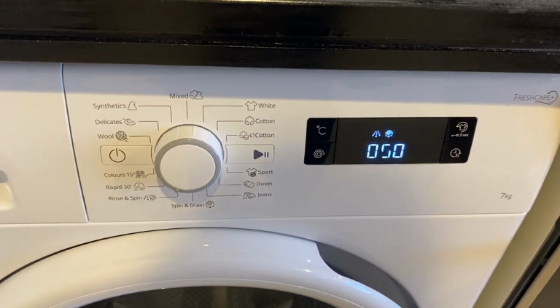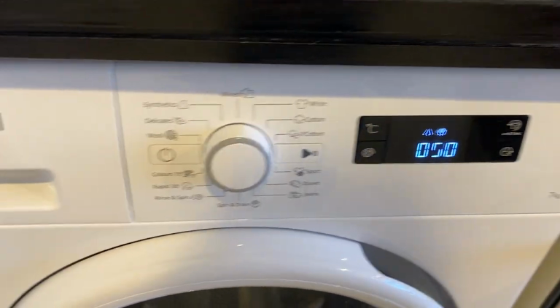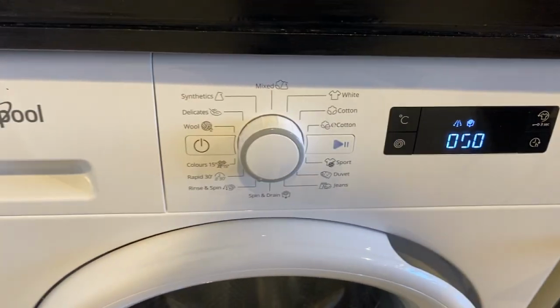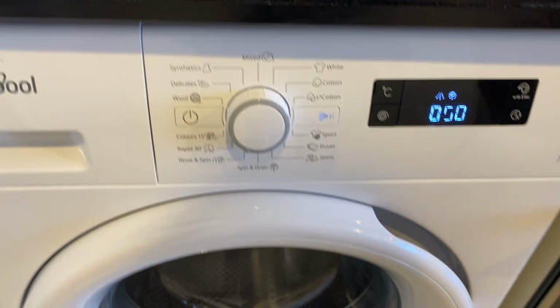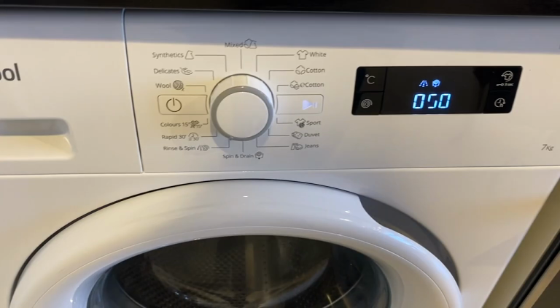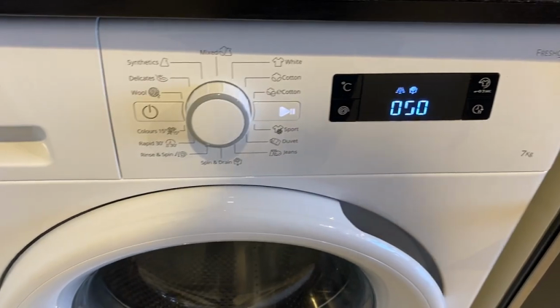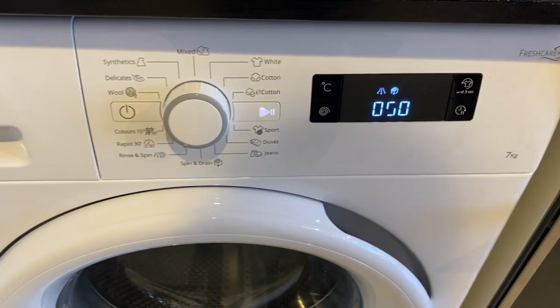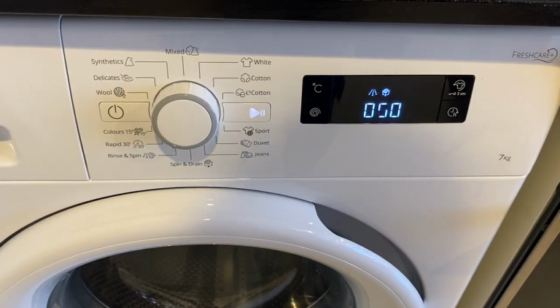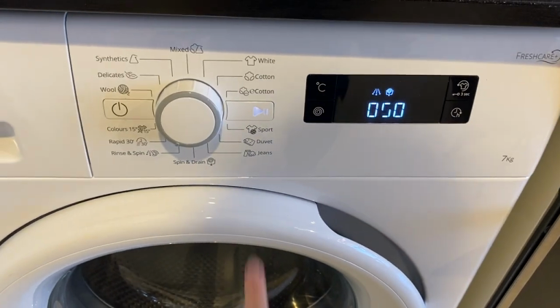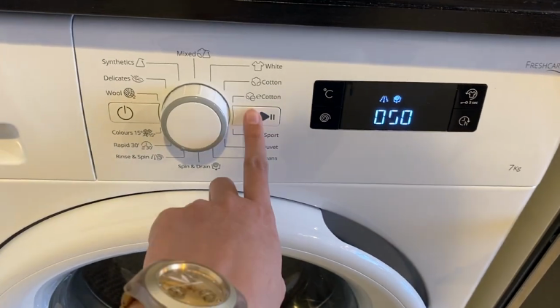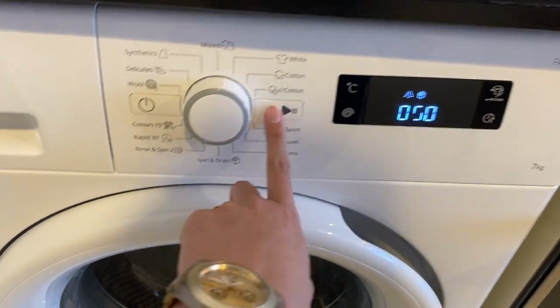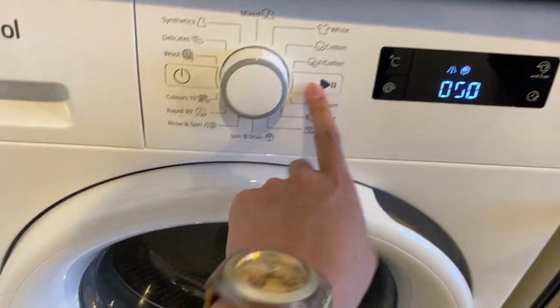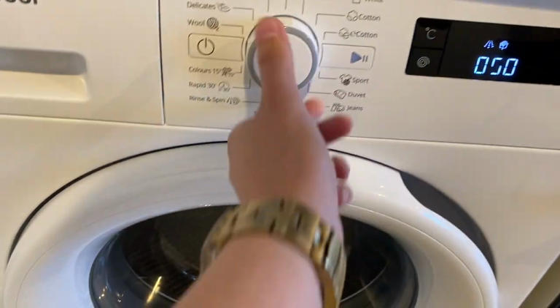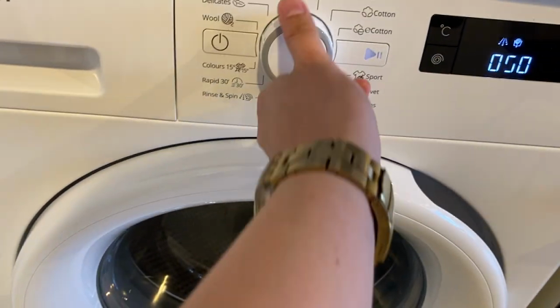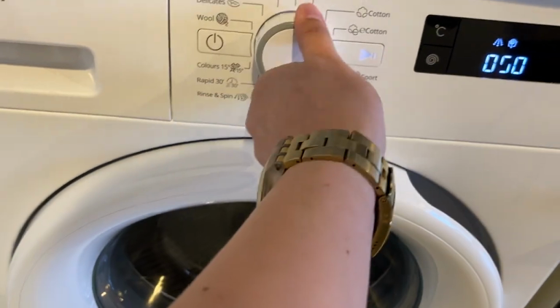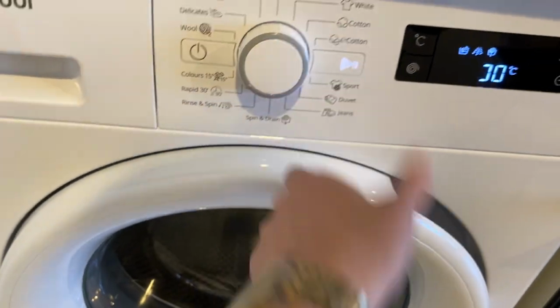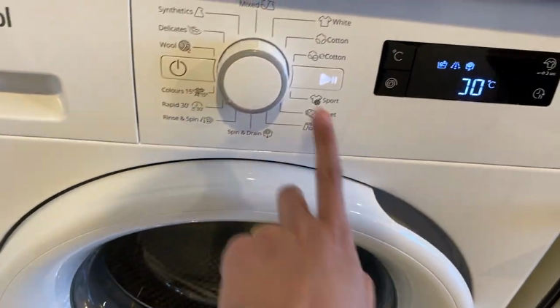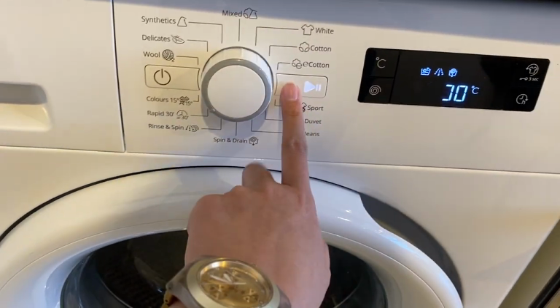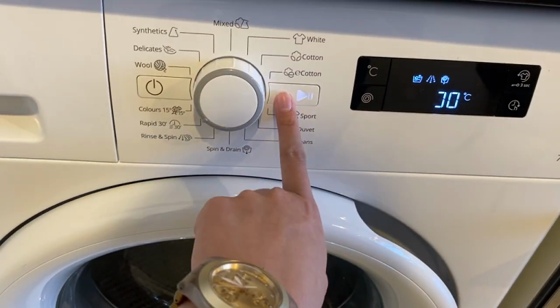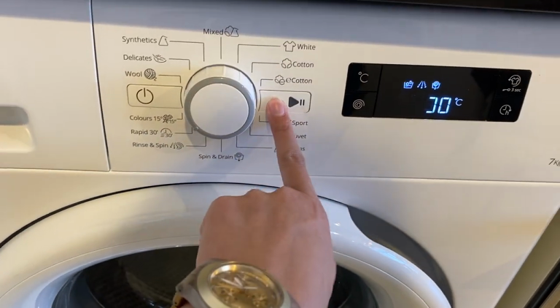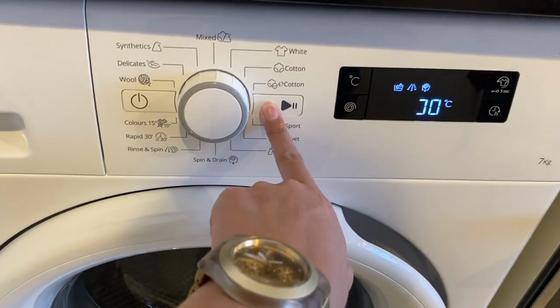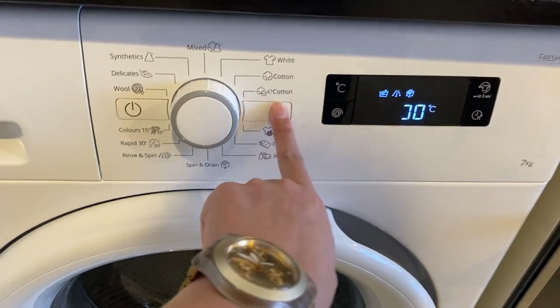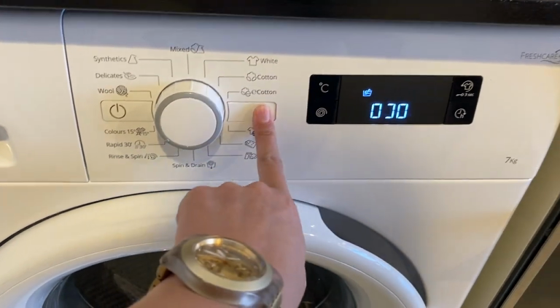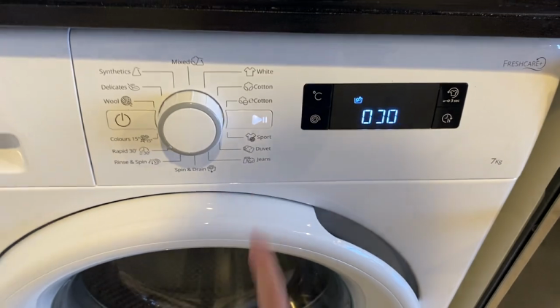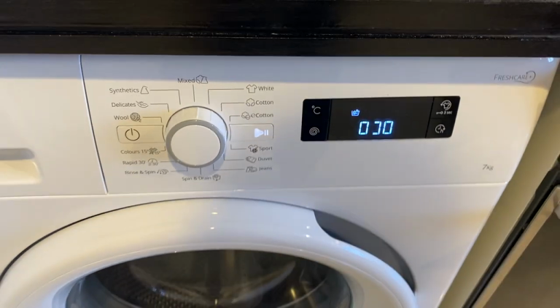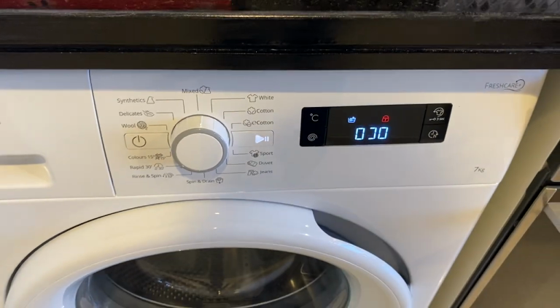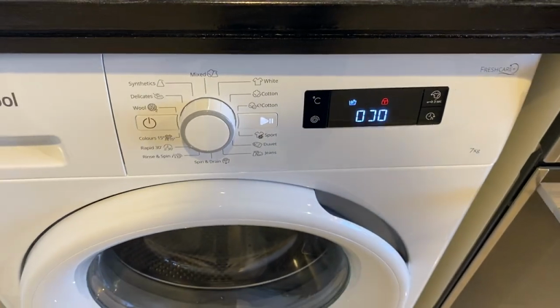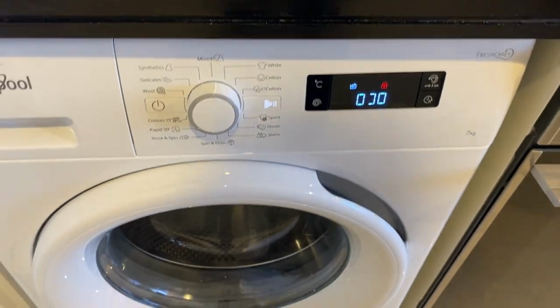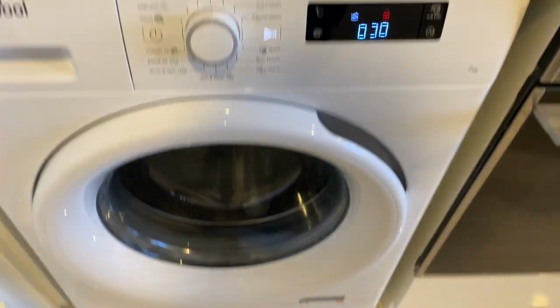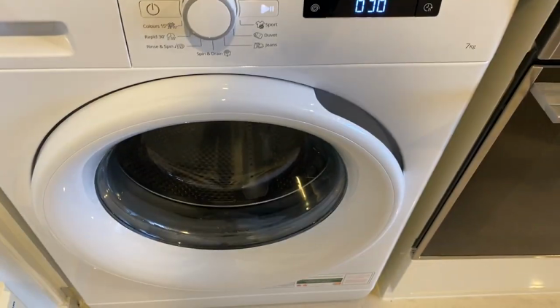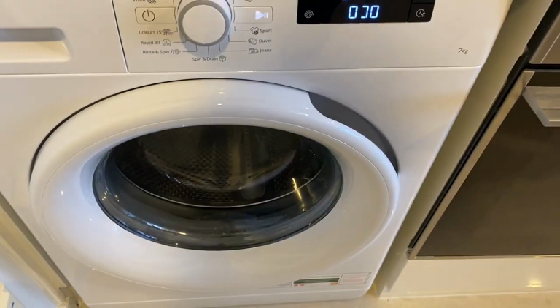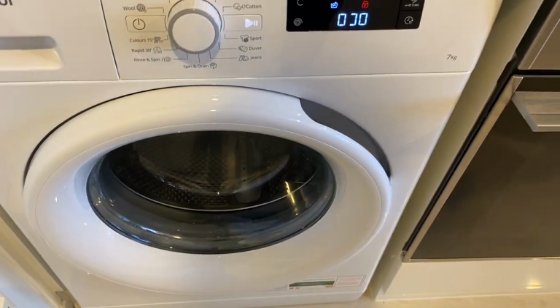Once you have selected the program, press the start button right here. The washing machine will lock.